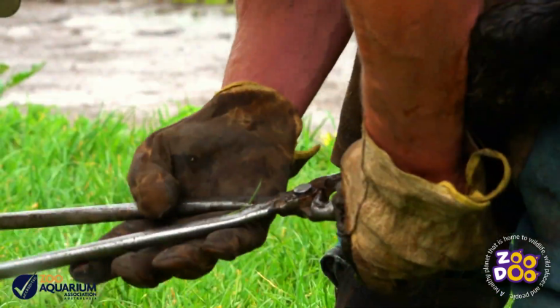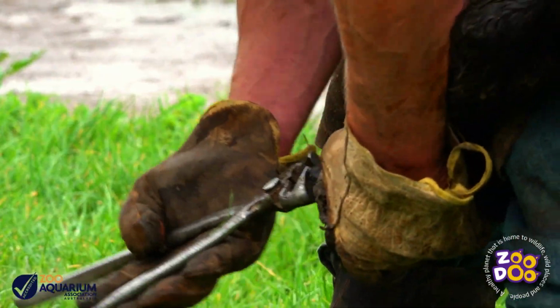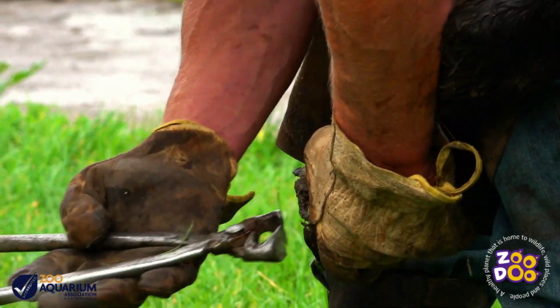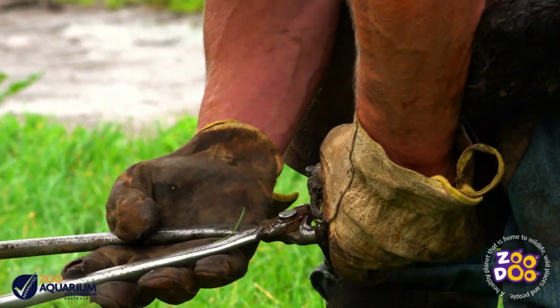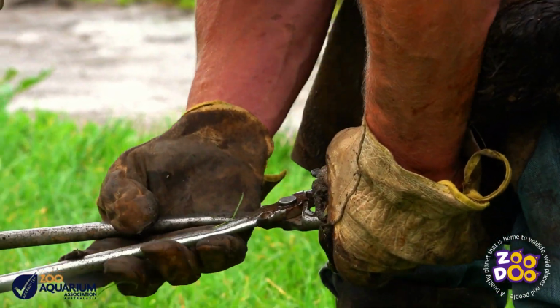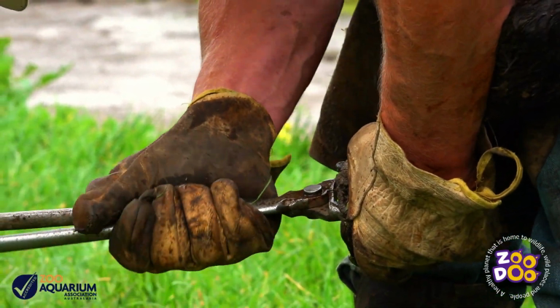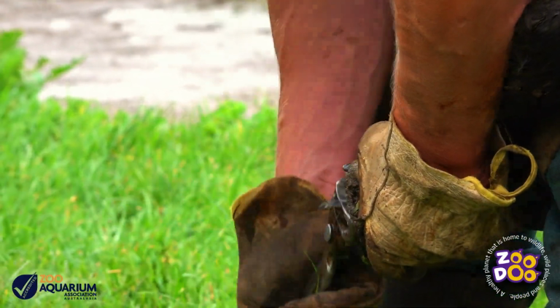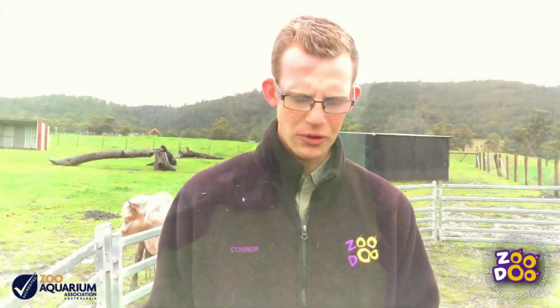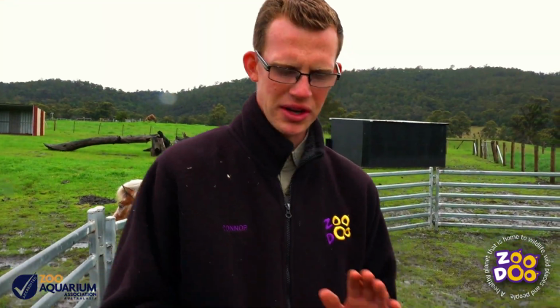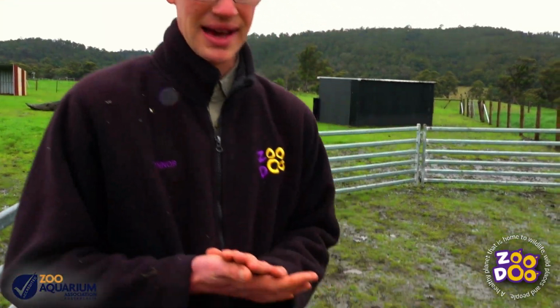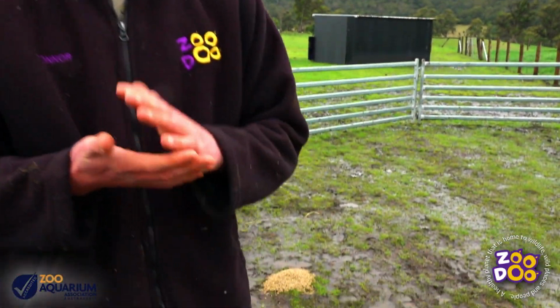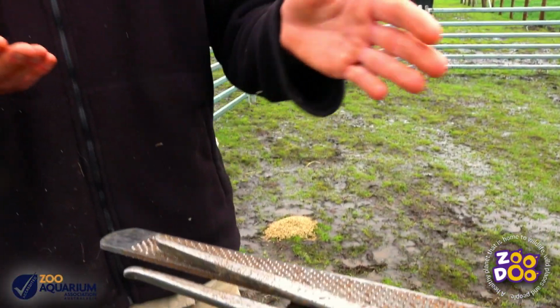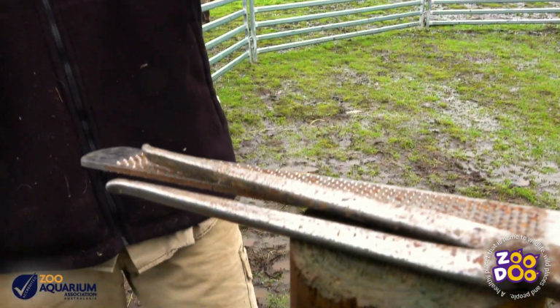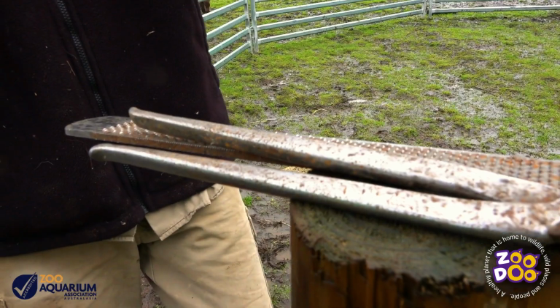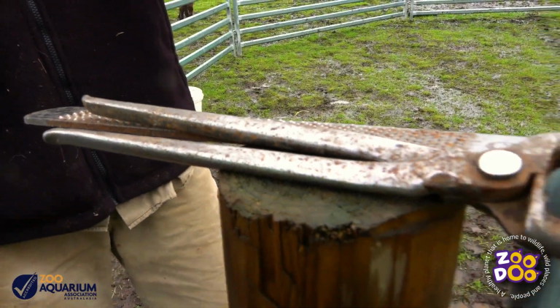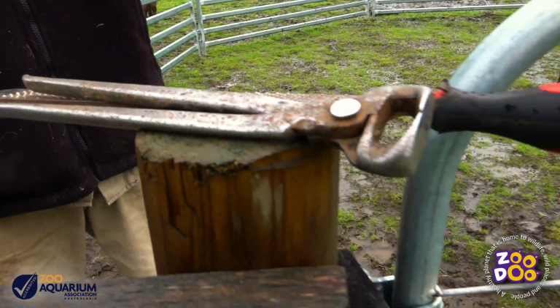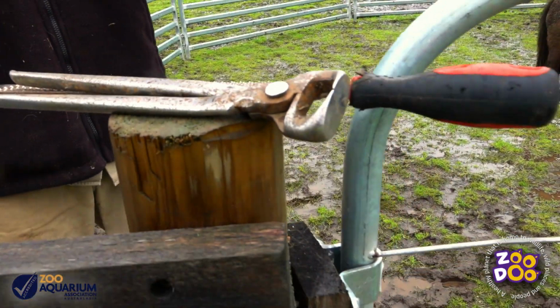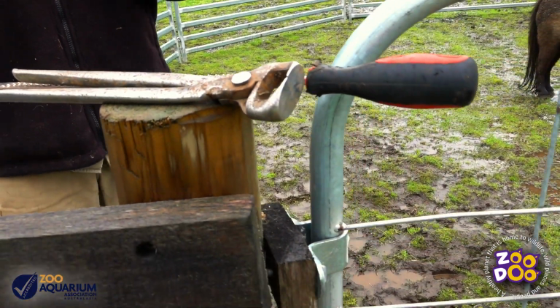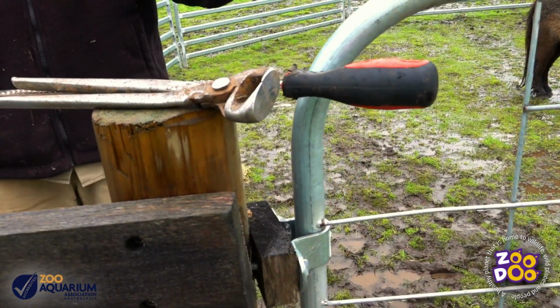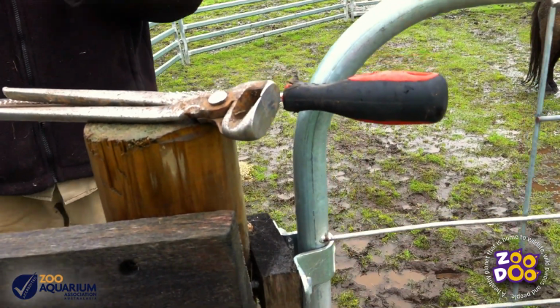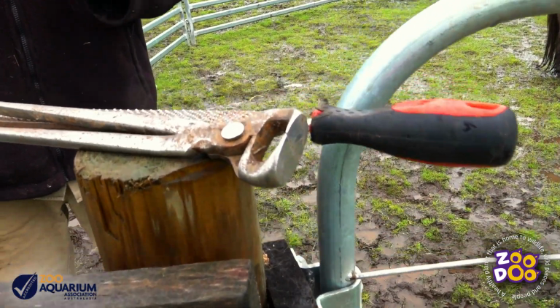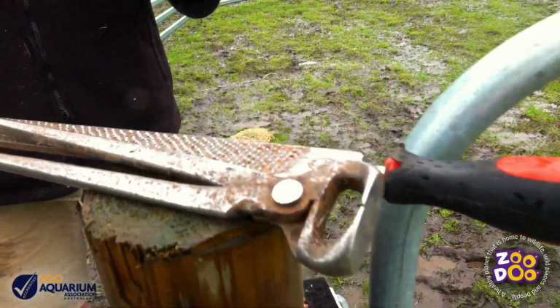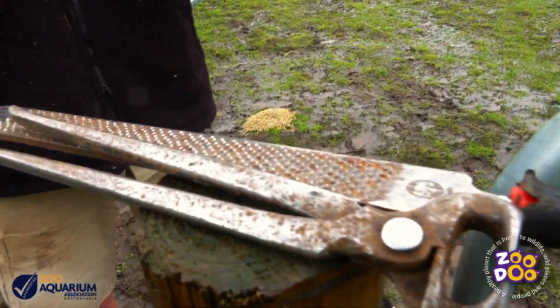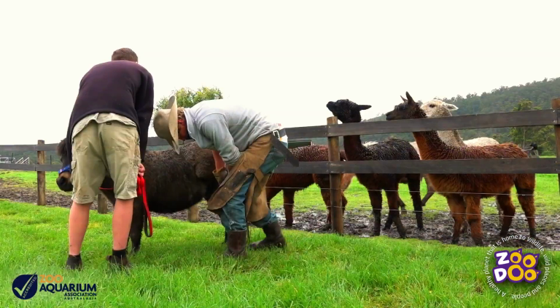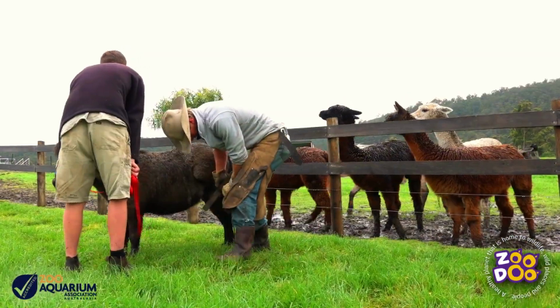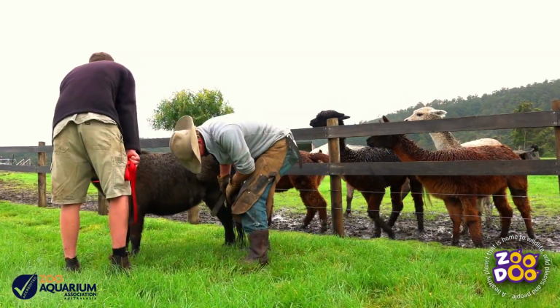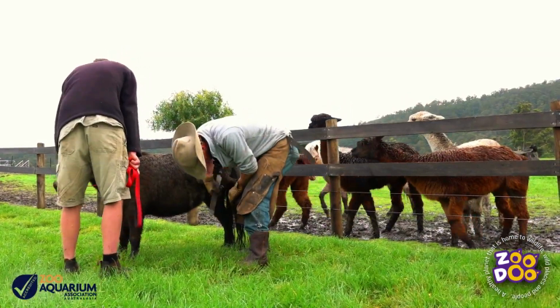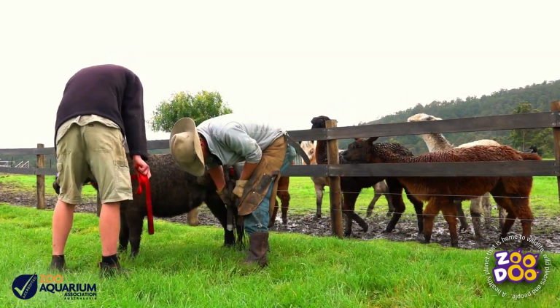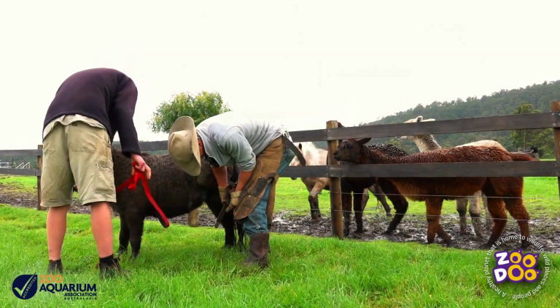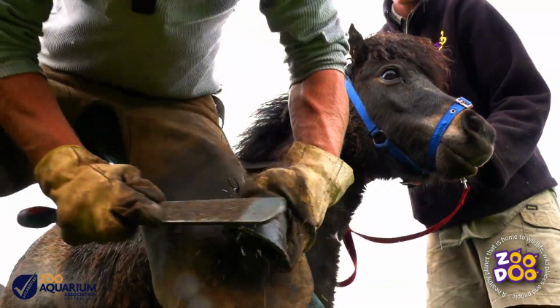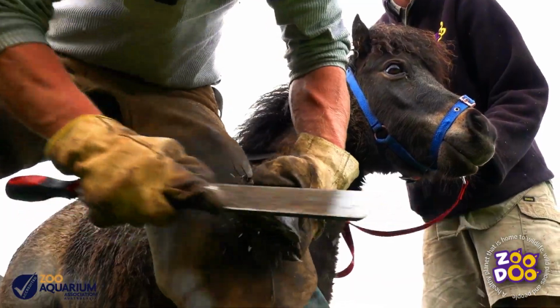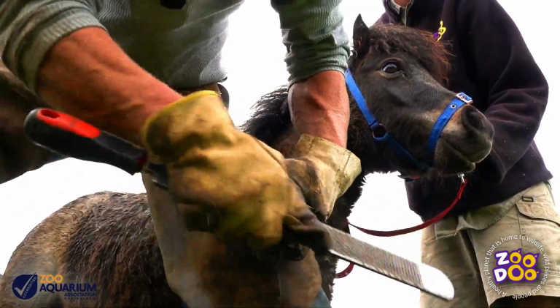As far as tools go, it's pretty straightforward. There's one for clipping the edge of the hoof and then another which is a file, just filing it down and making it nice and smooth around the edges.